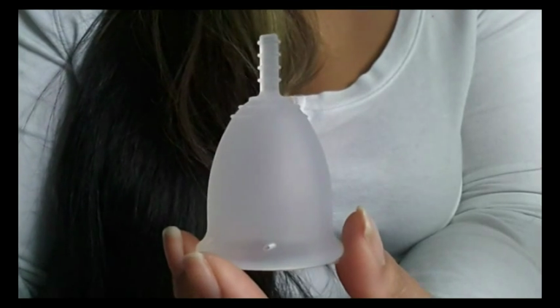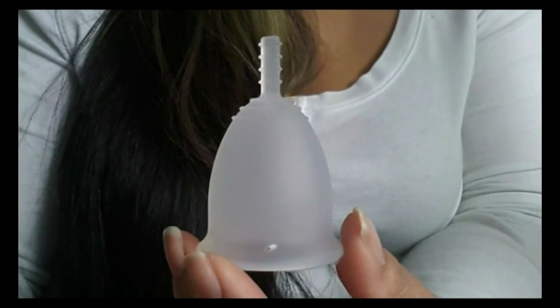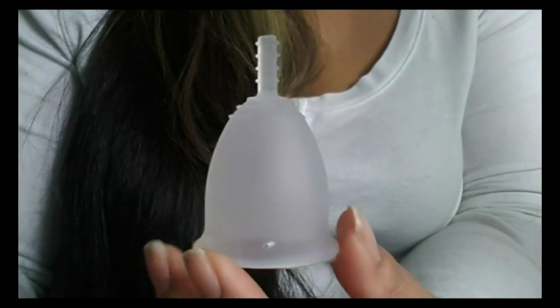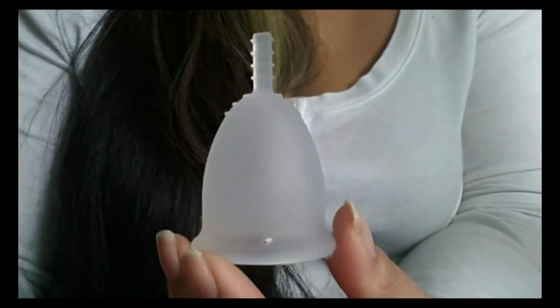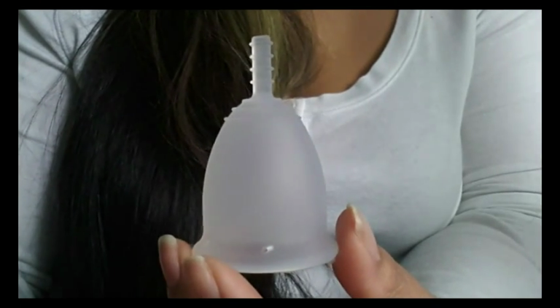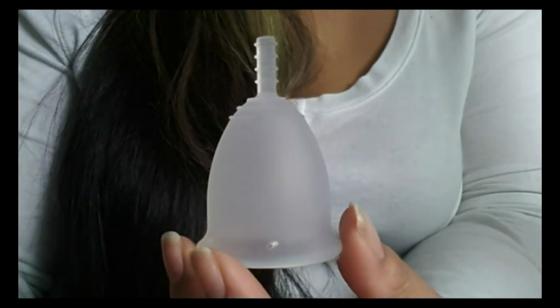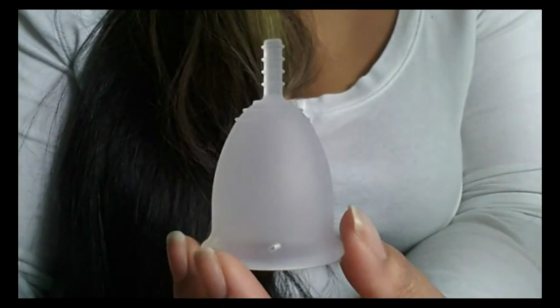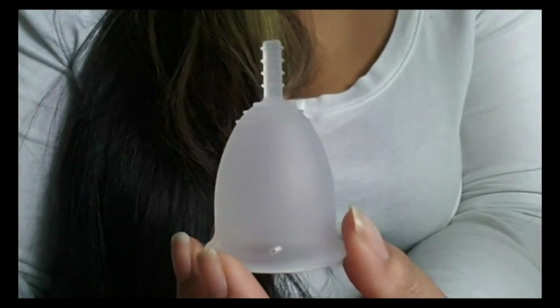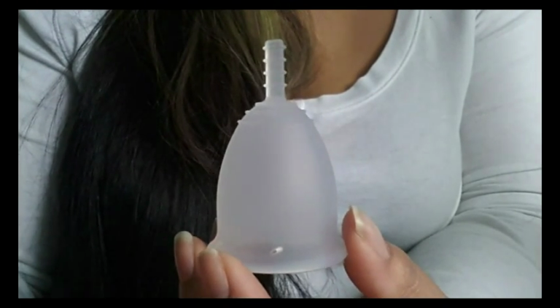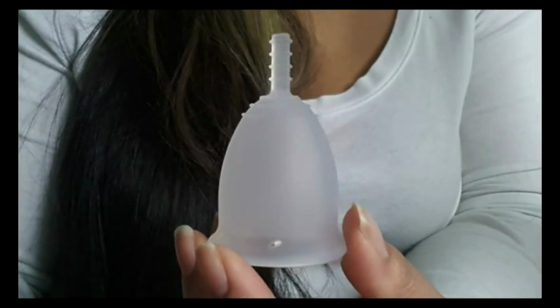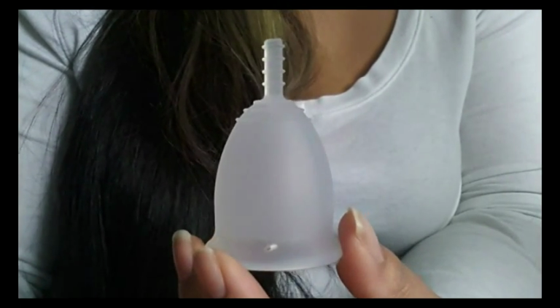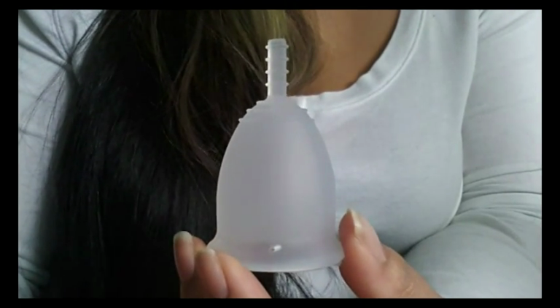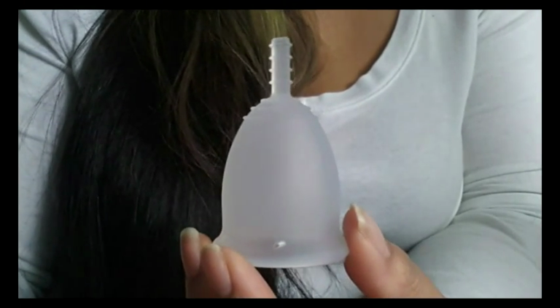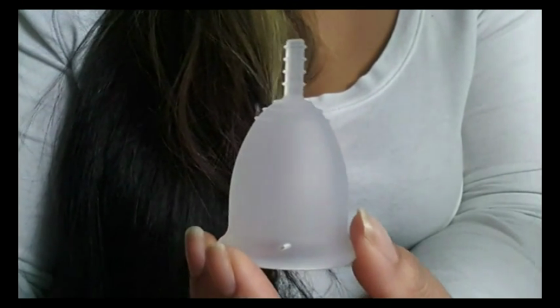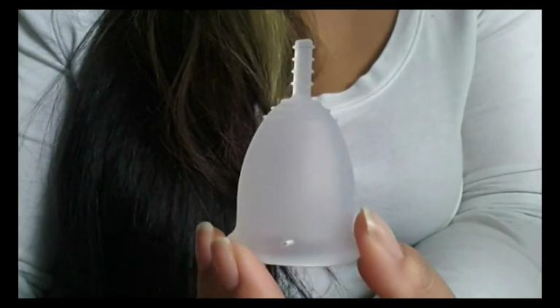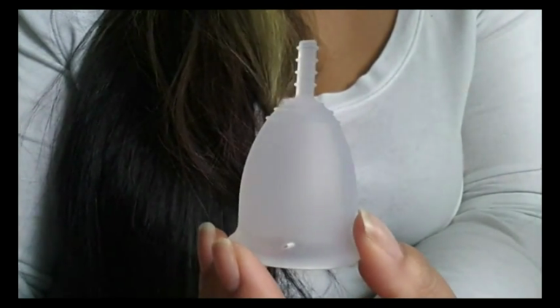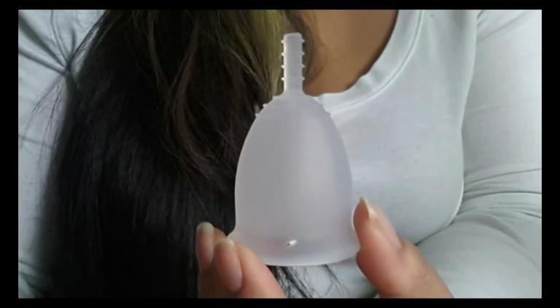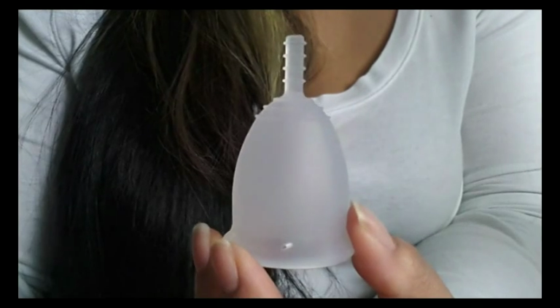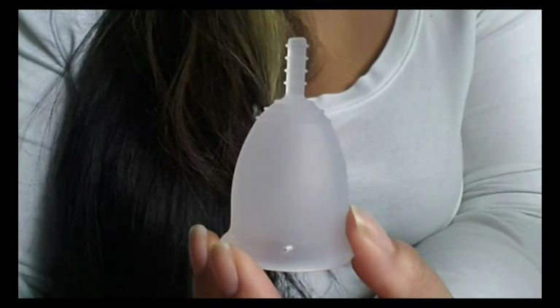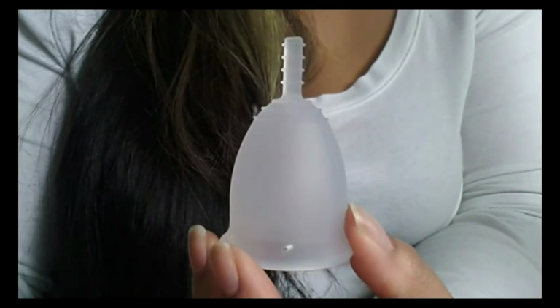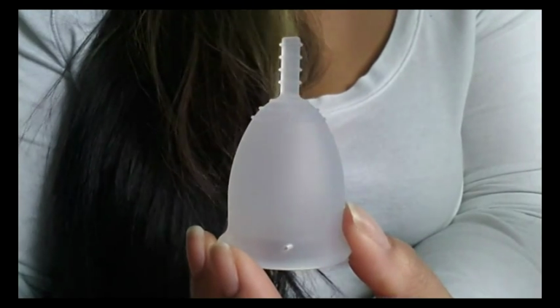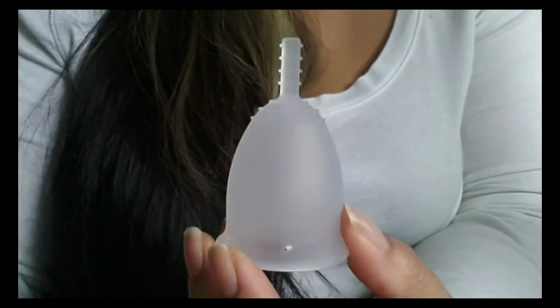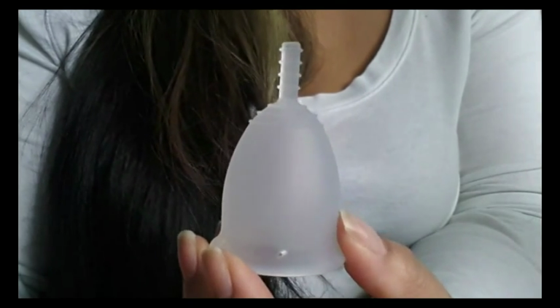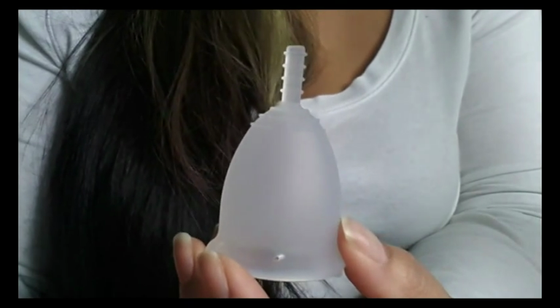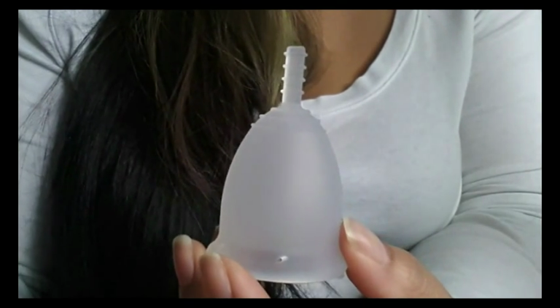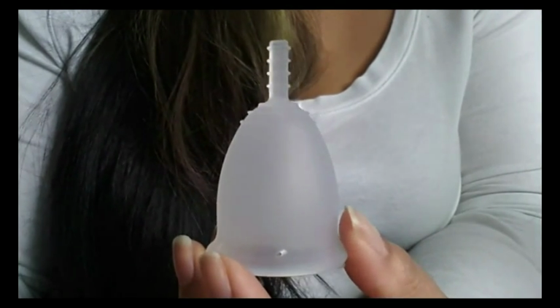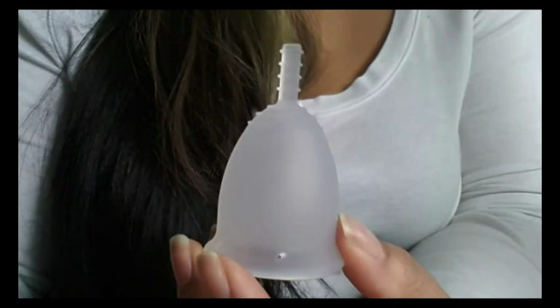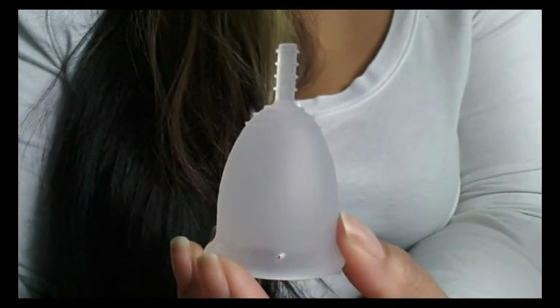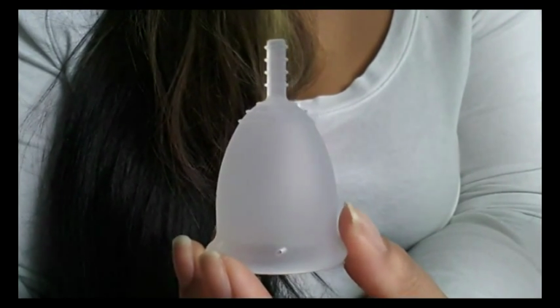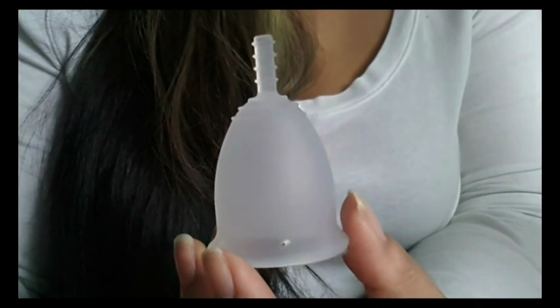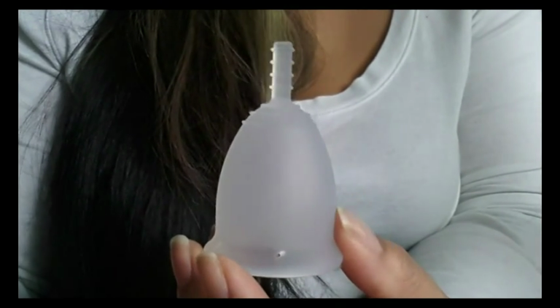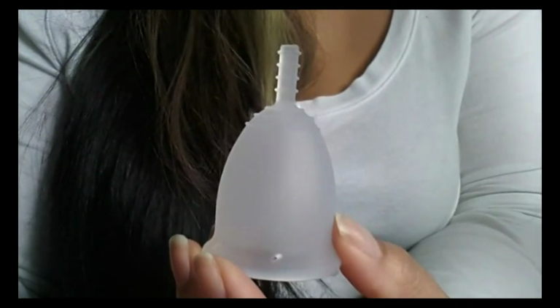Hi everyone. Today I'm going to talk about the Flare Cup. The Flare Cup comes from France and according to their website it is made out of 100% medical silicone.